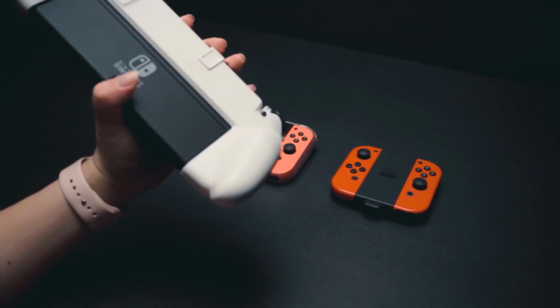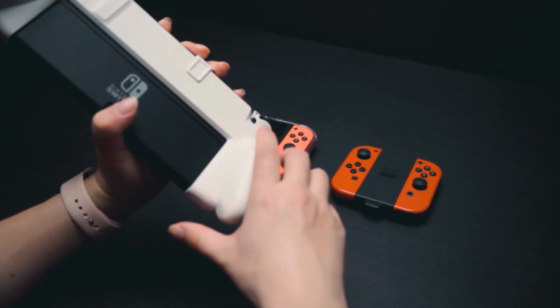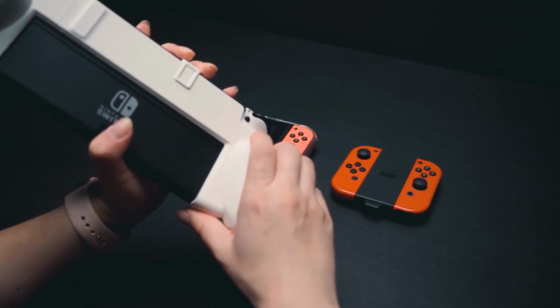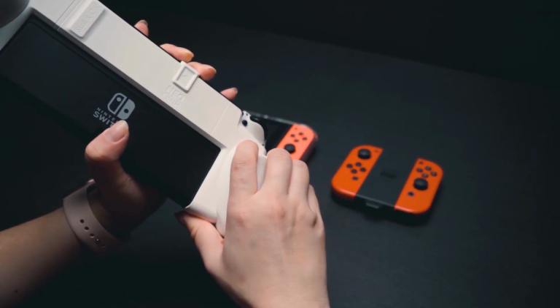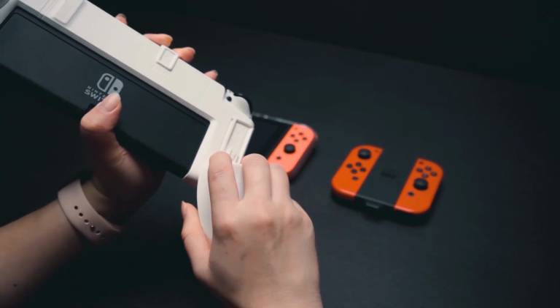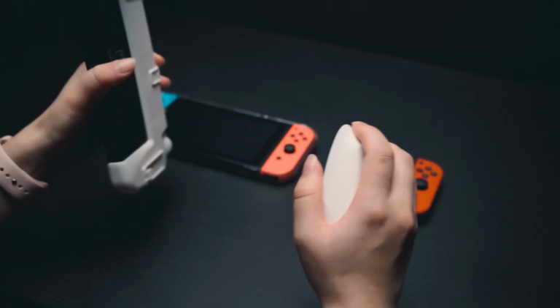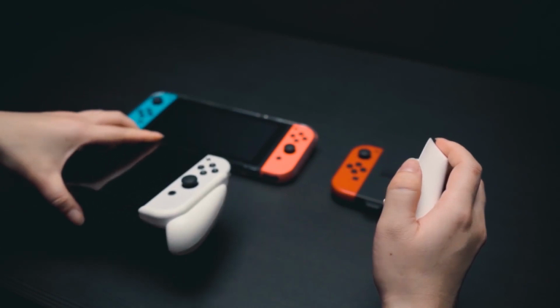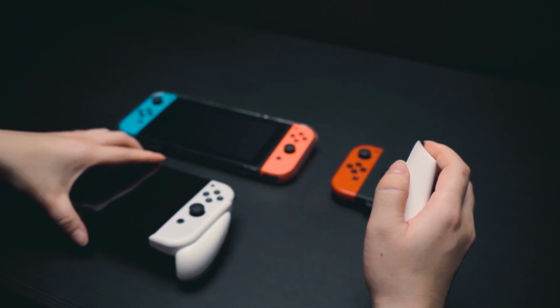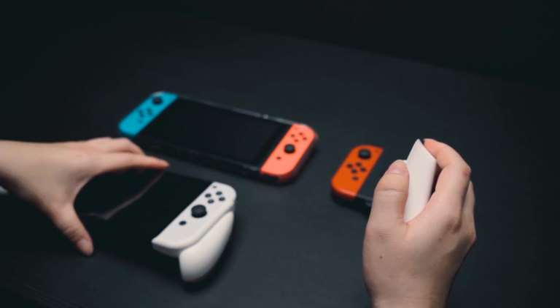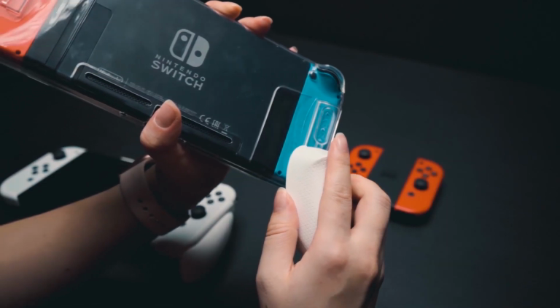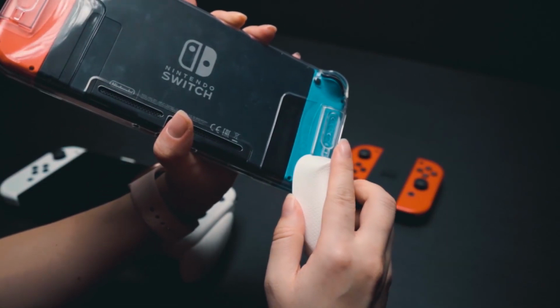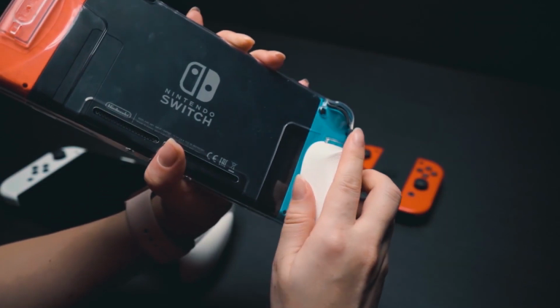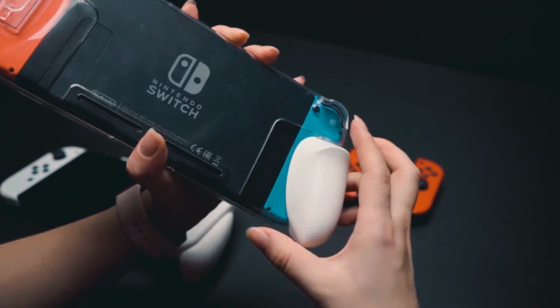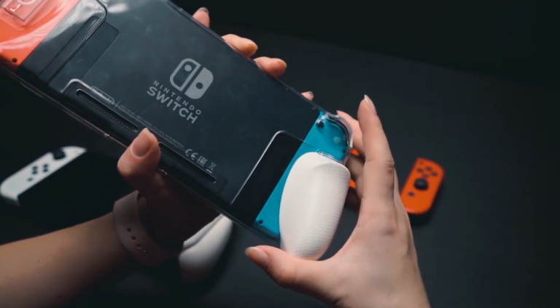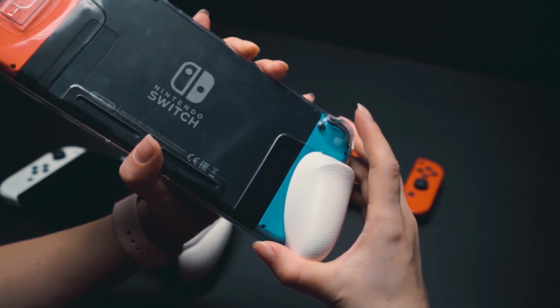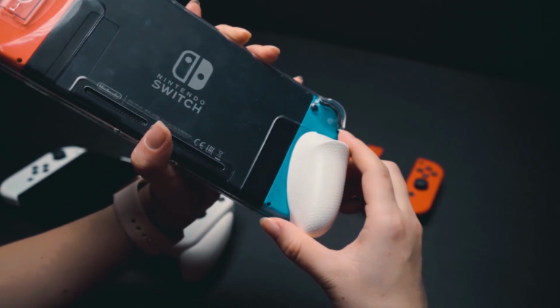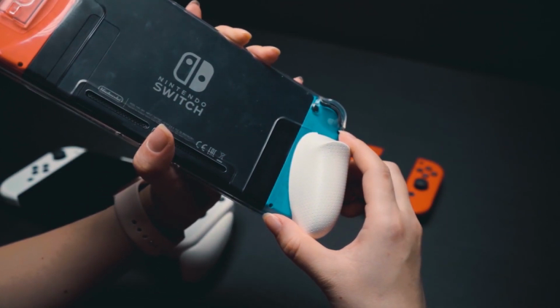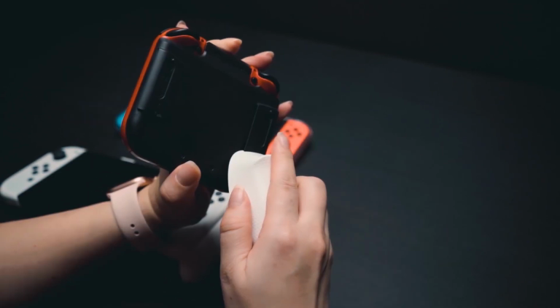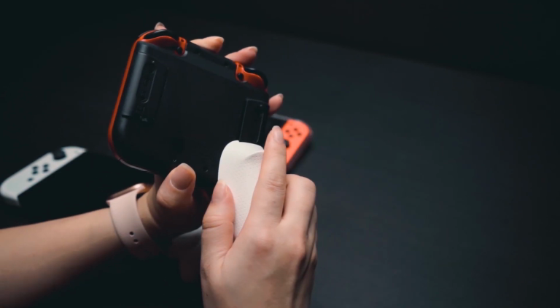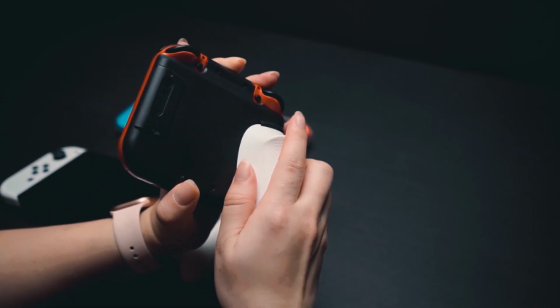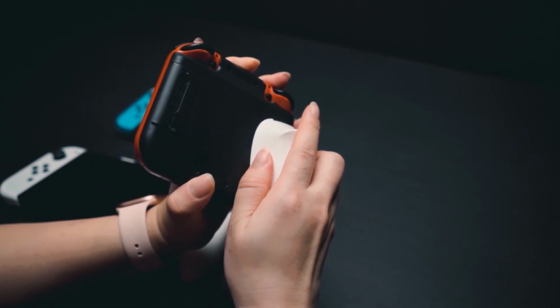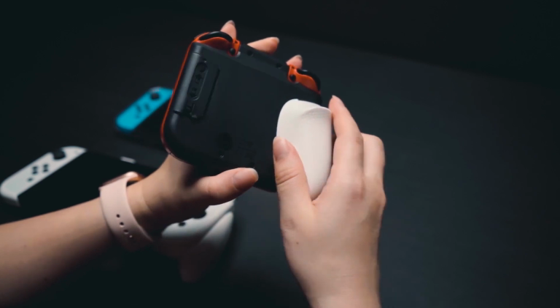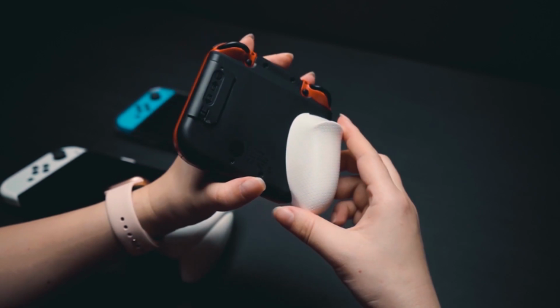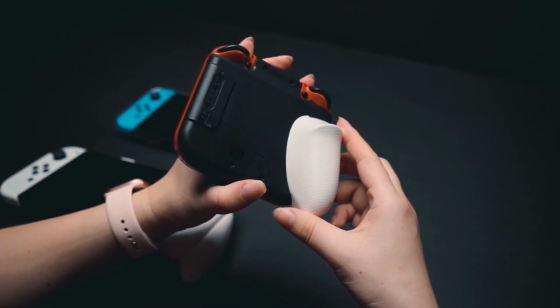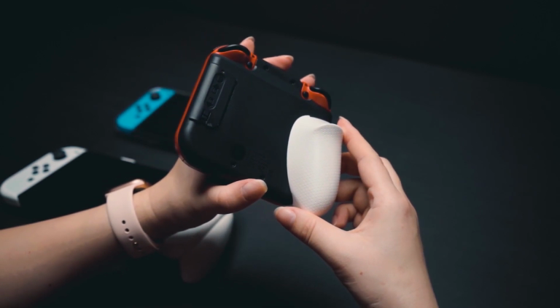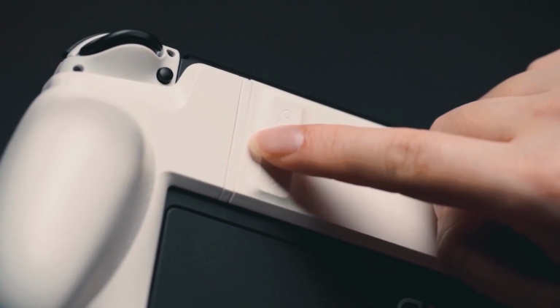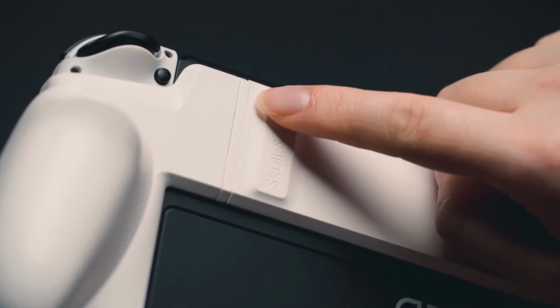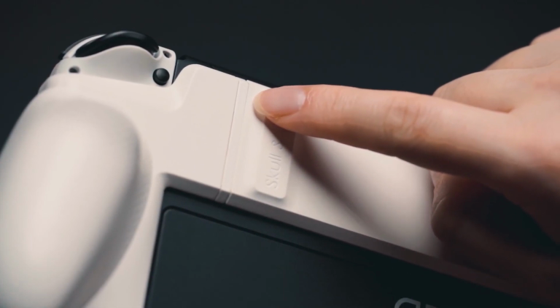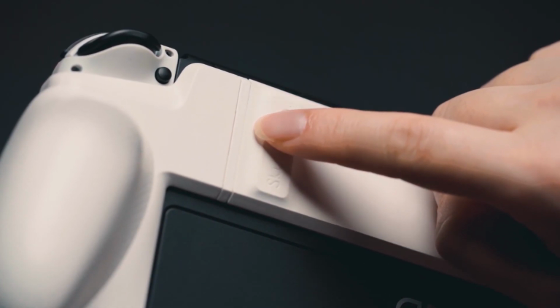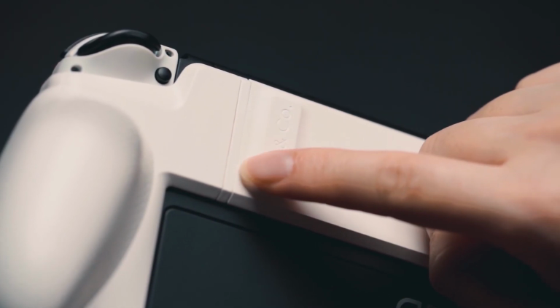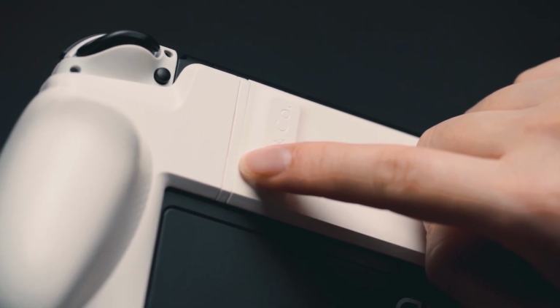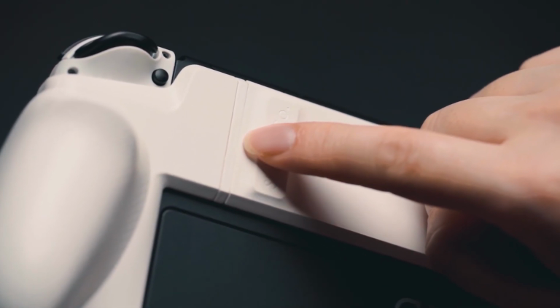The Neo Grip shares the same grips with the Grip Case Crystal and the Joy Grip. If you want to use the Neo Grip on your OG Switch, just remove the spacer.